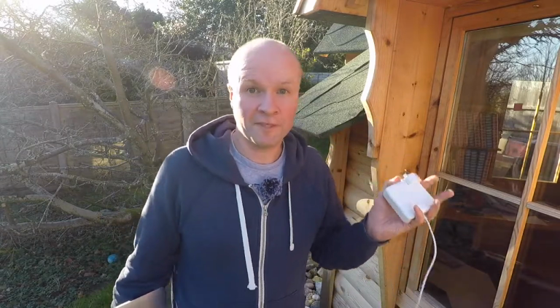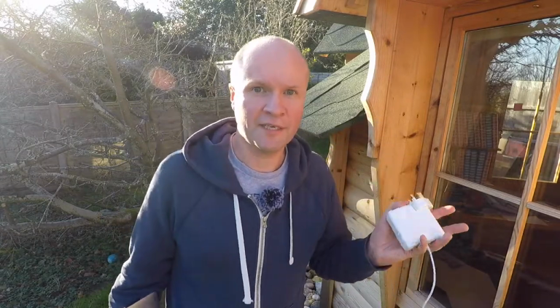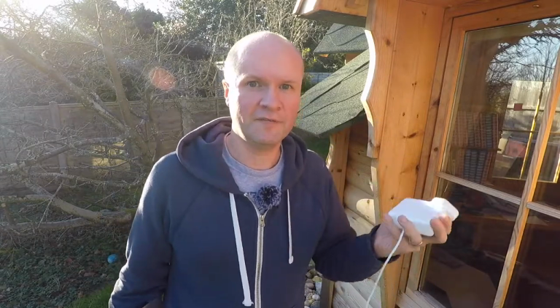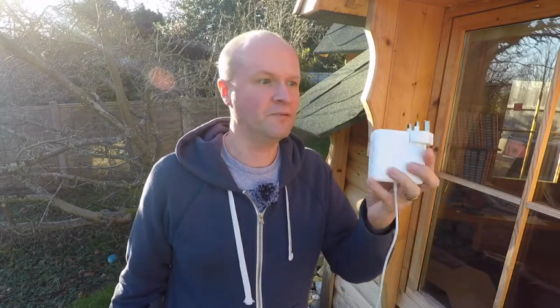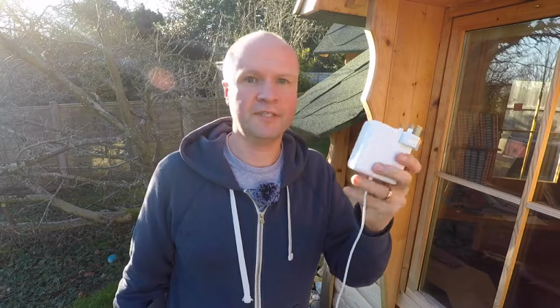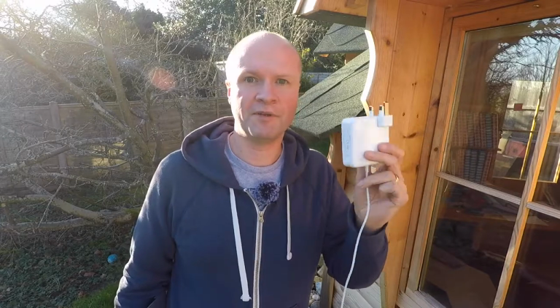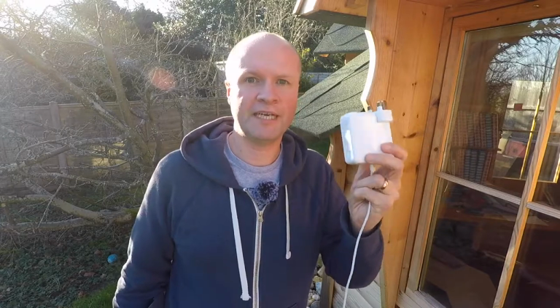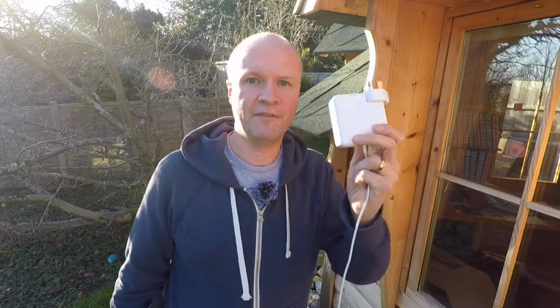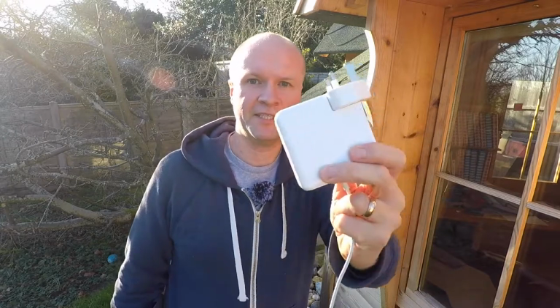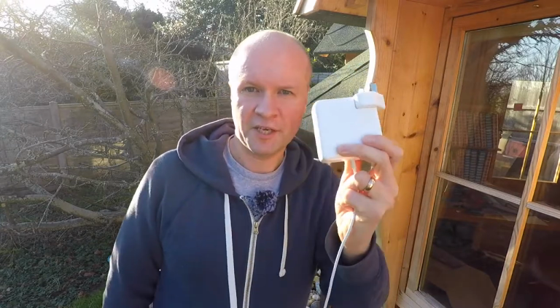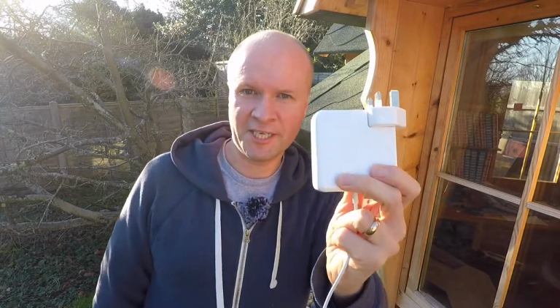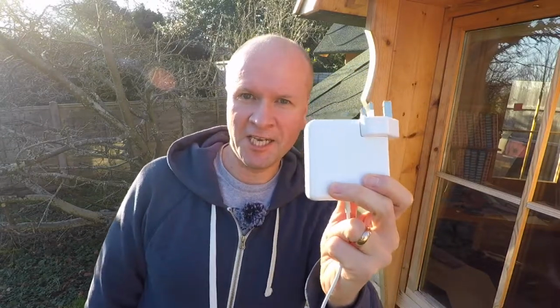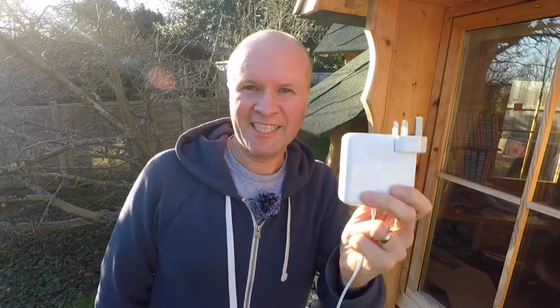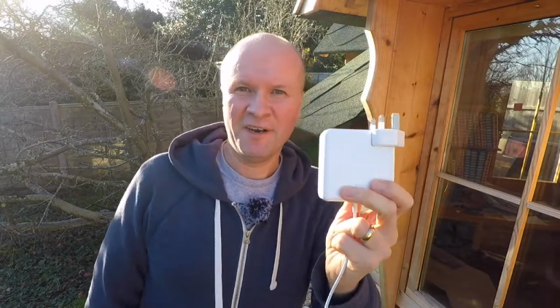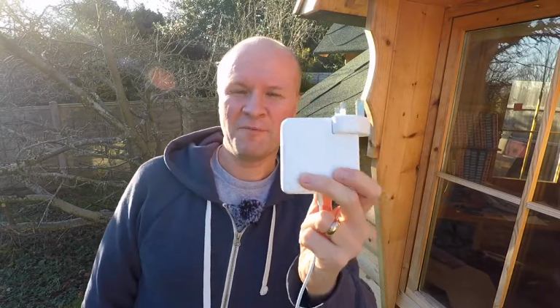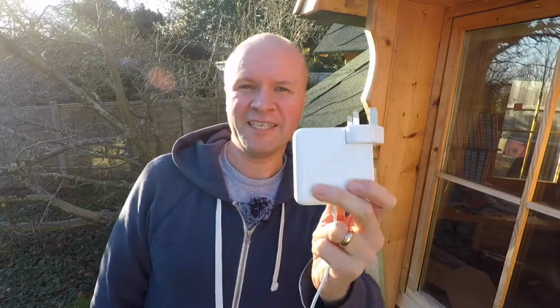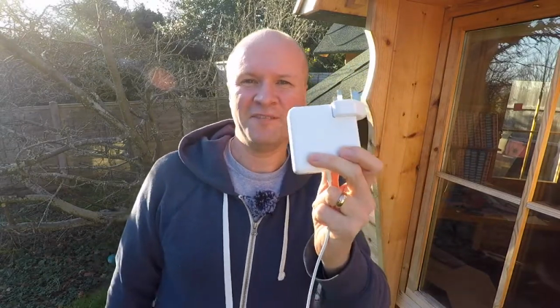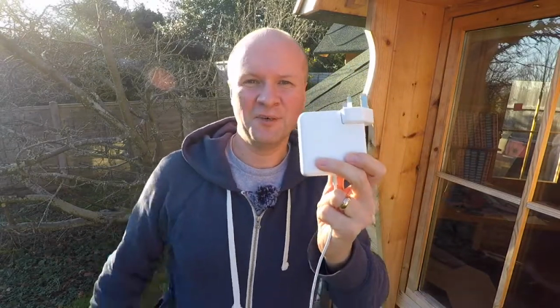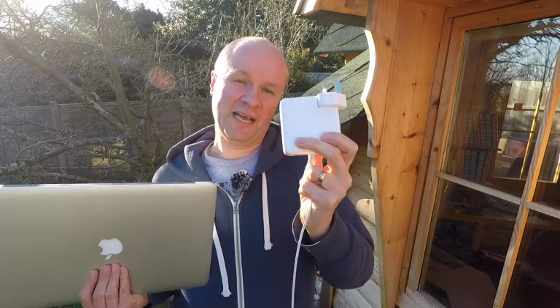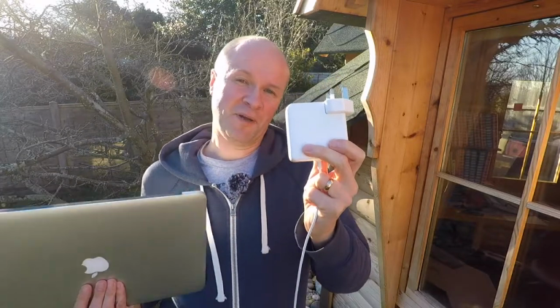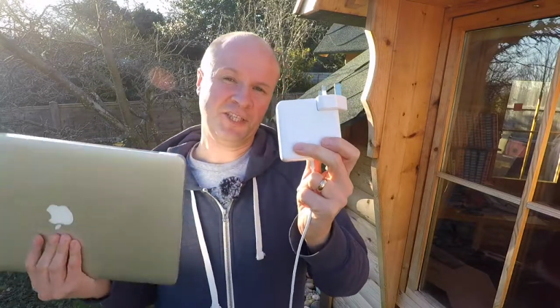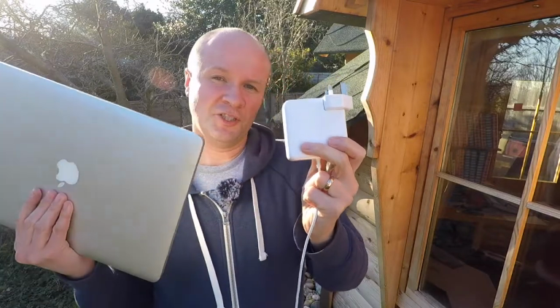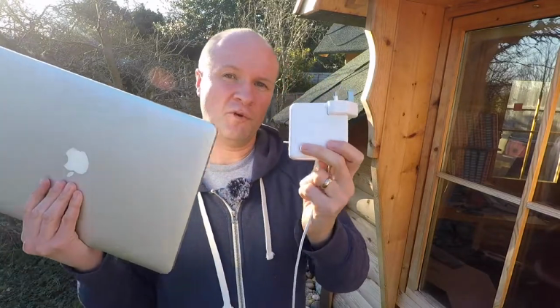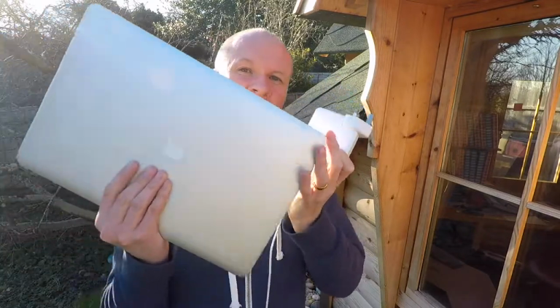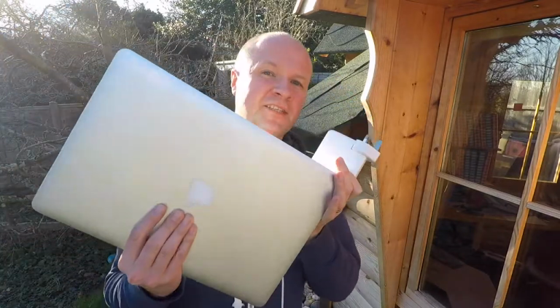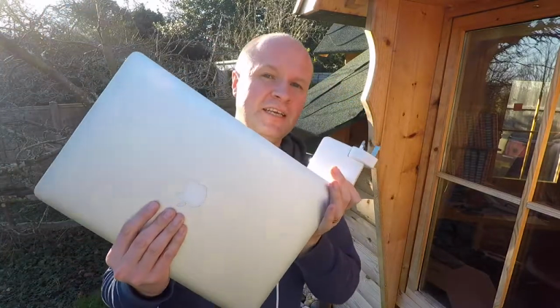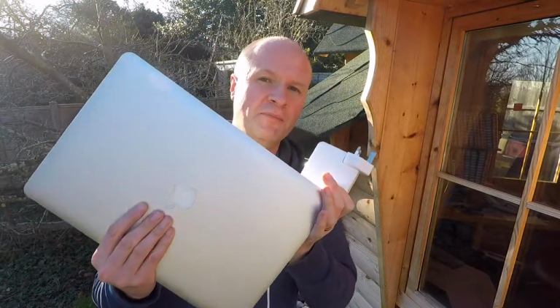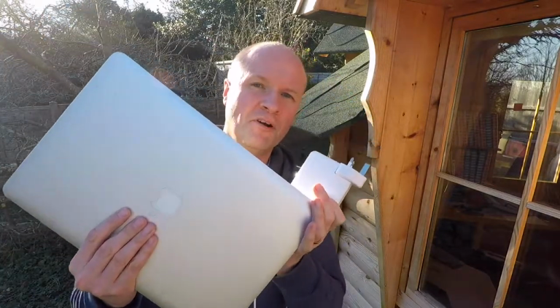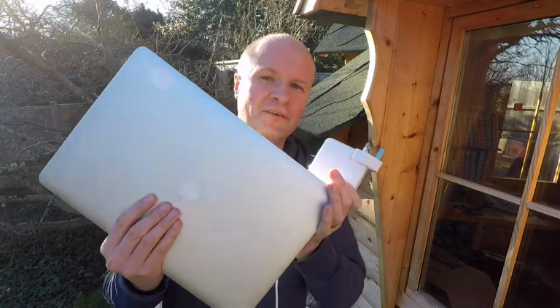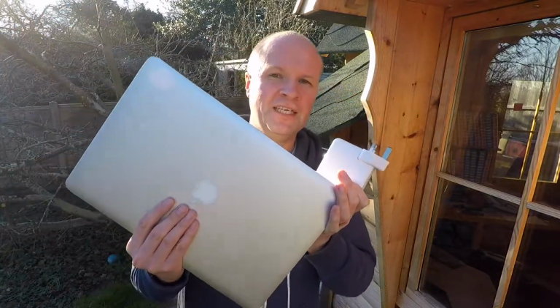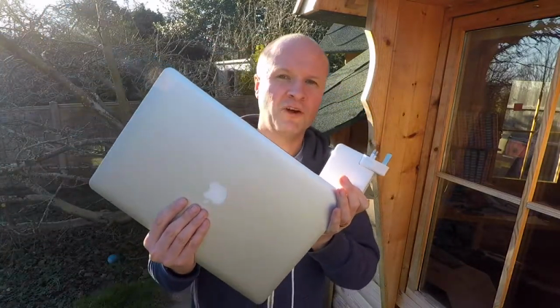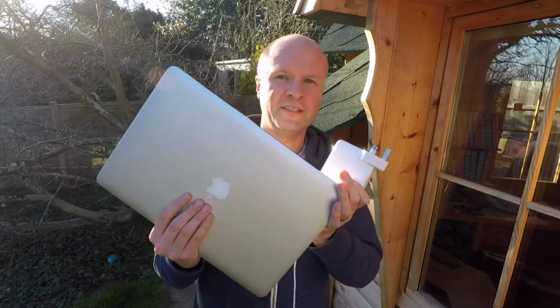Thanks for clicking on this video because today I'm going to find out if this — the Reichner 85 Watt MagSafe 2 laptop AC charger — works with this, the MacBook Pro 15-inch retina display.